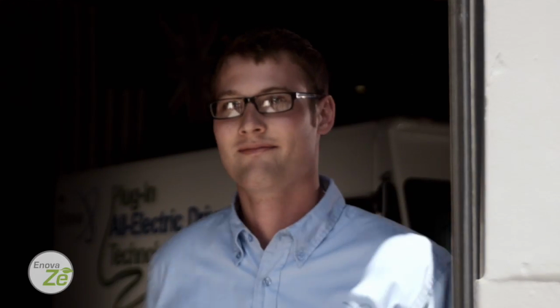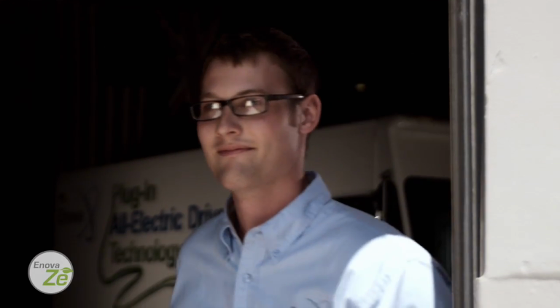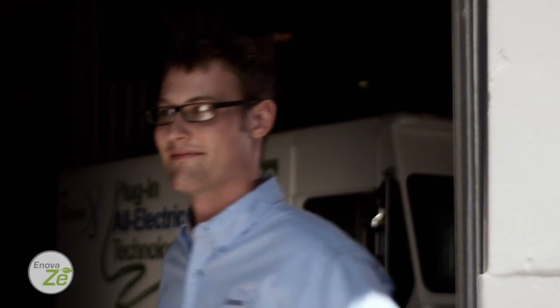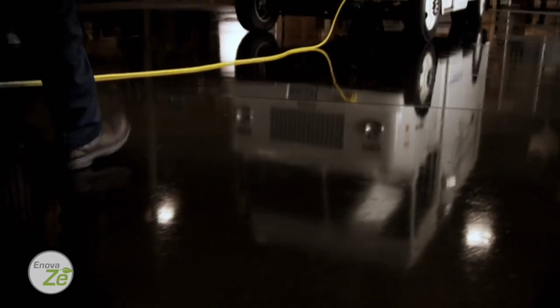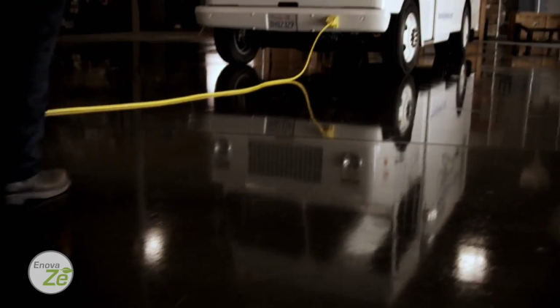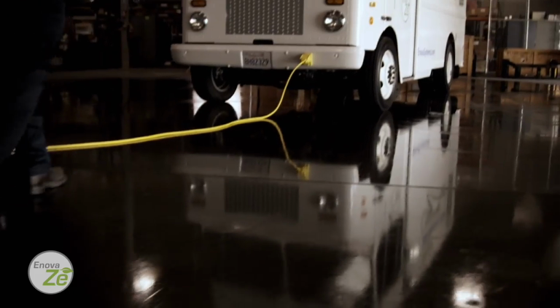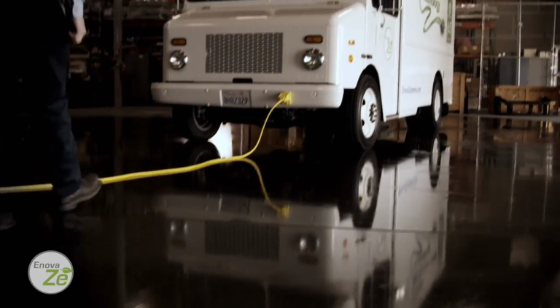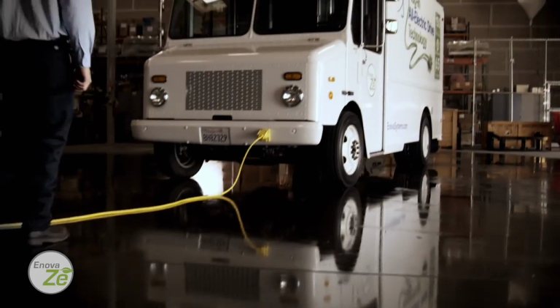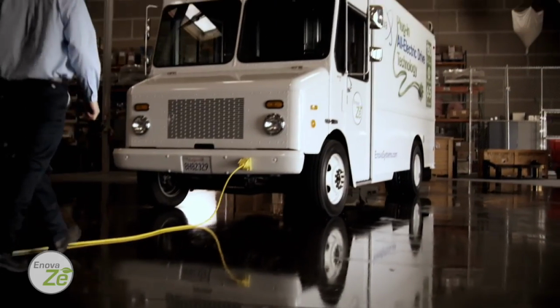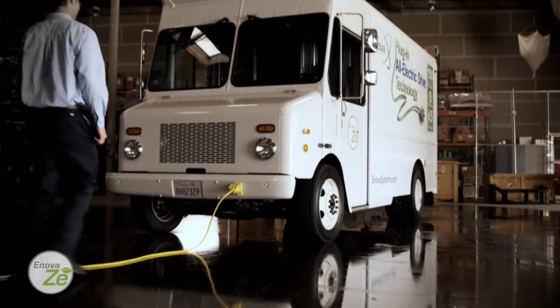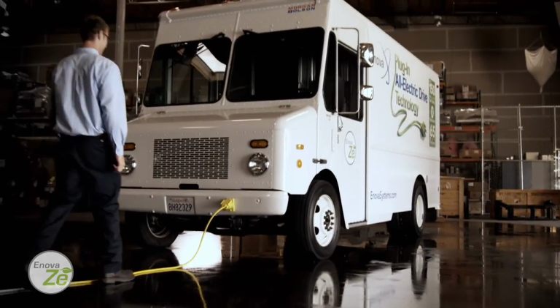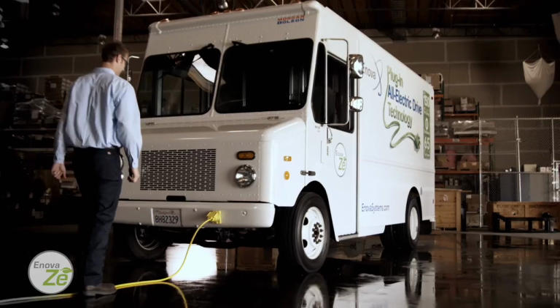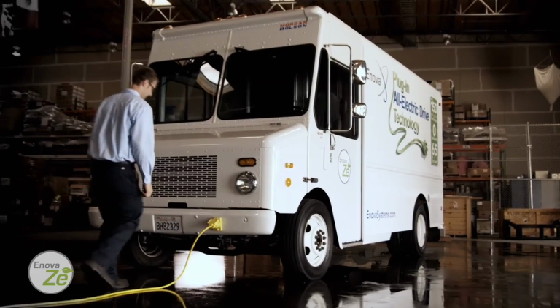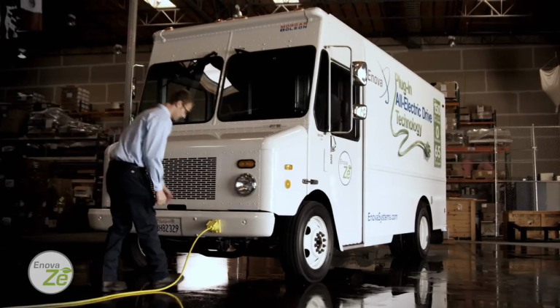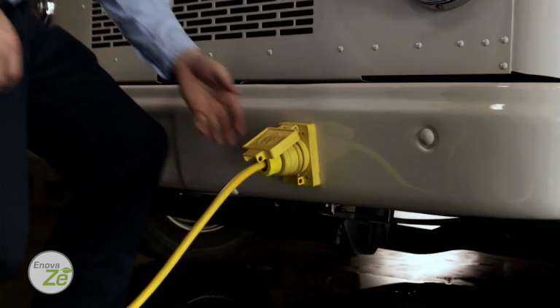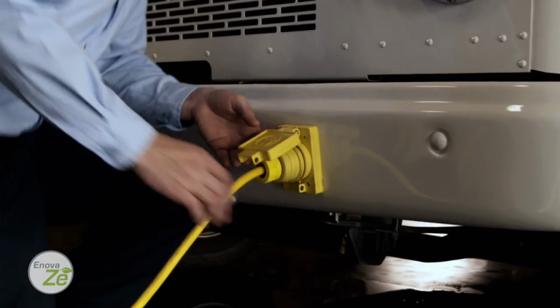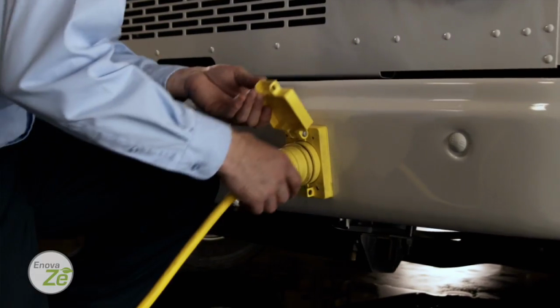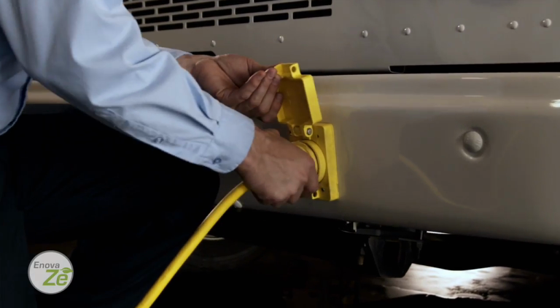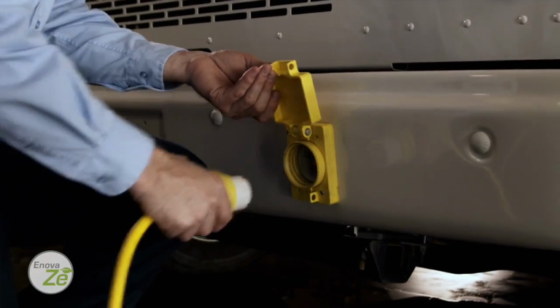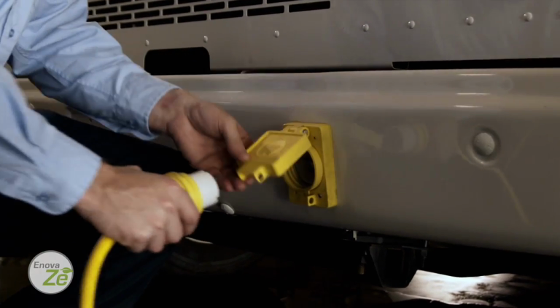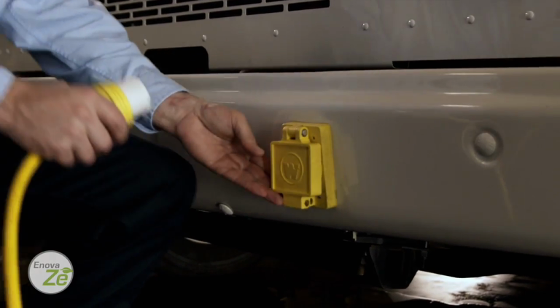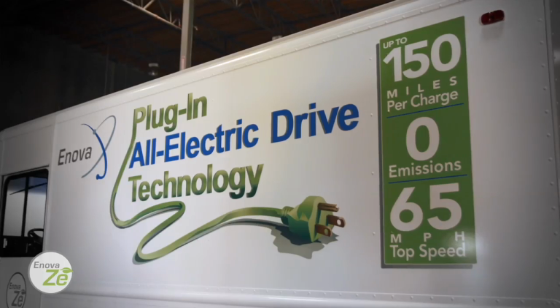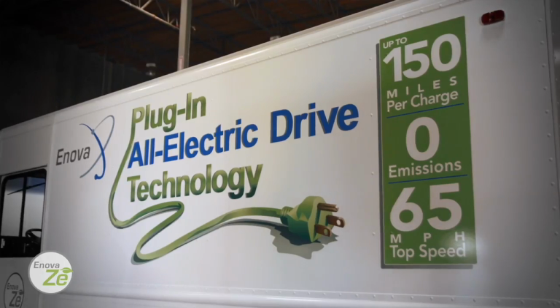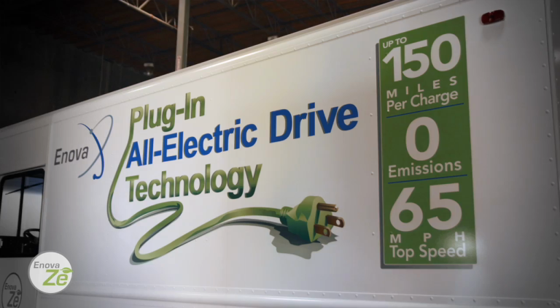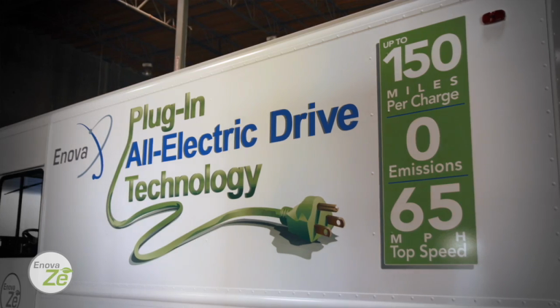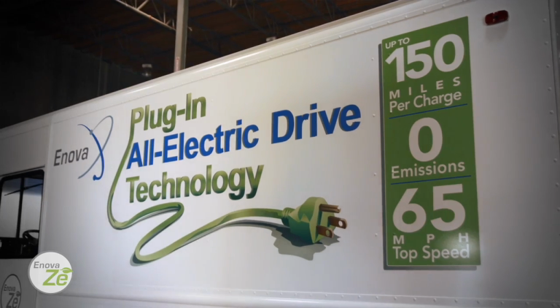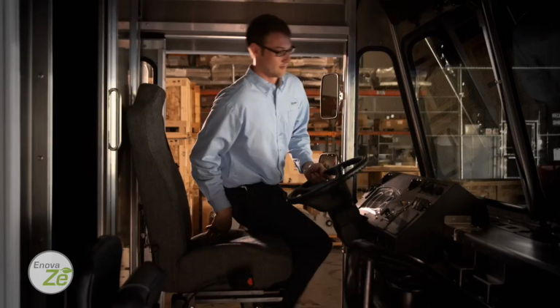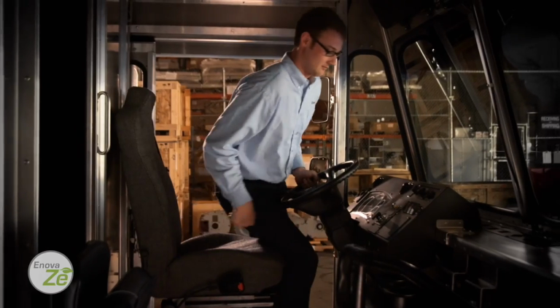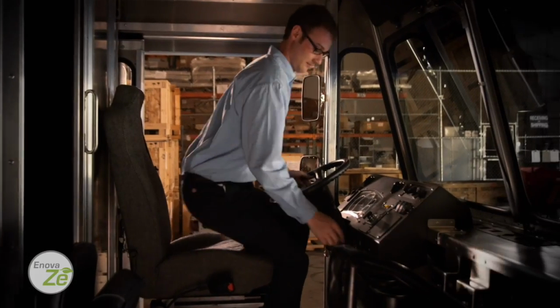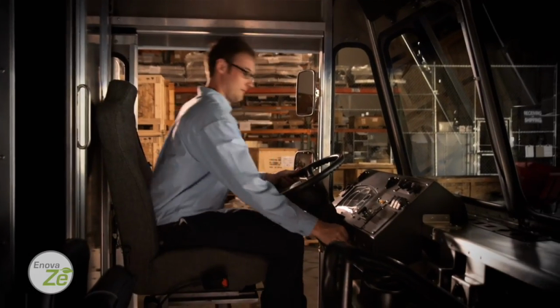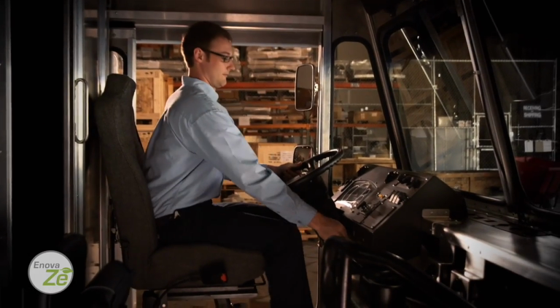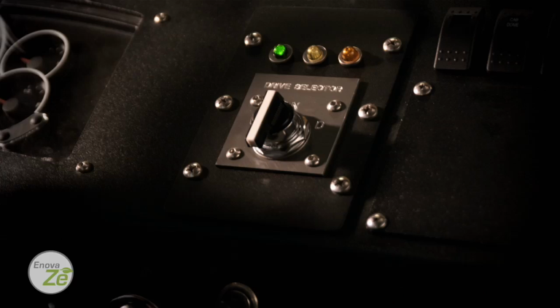By adding the Innova Z Step Van to your route delivery or service fleet, or retrofitting an existing vehicle with Innova's acclaimed plug-in all-electric drive technology, available to fleet operators today.